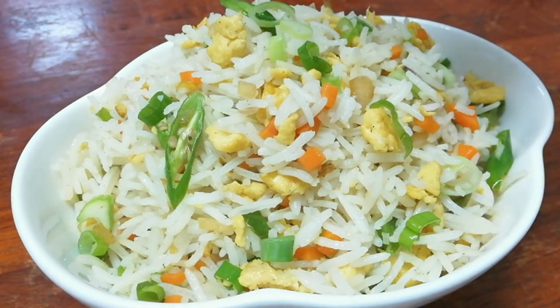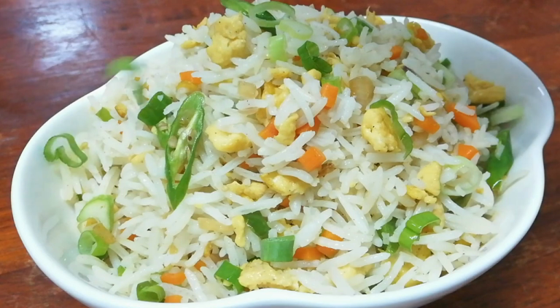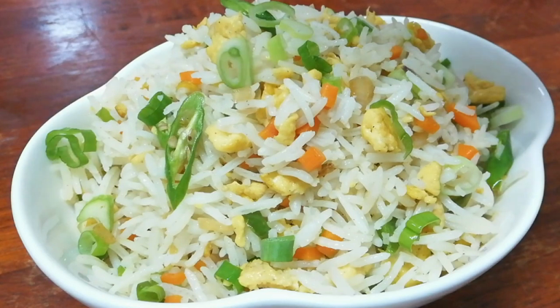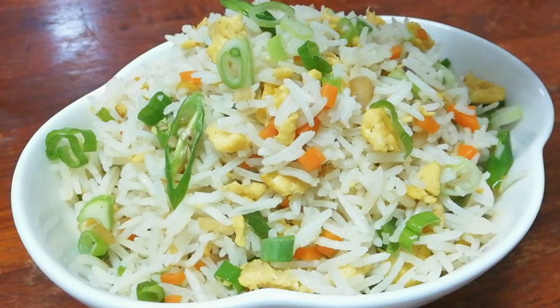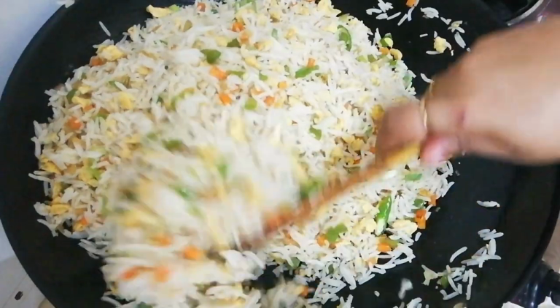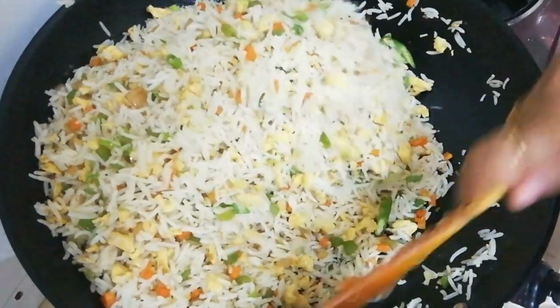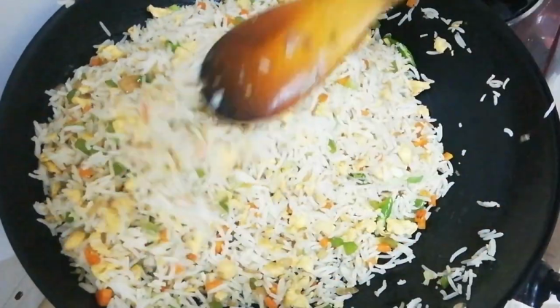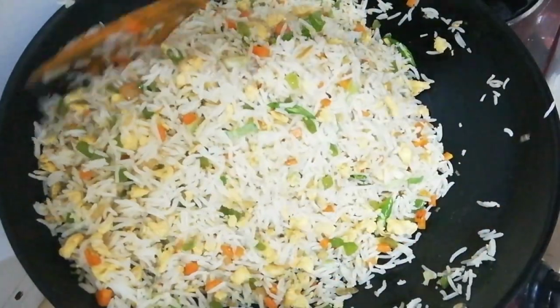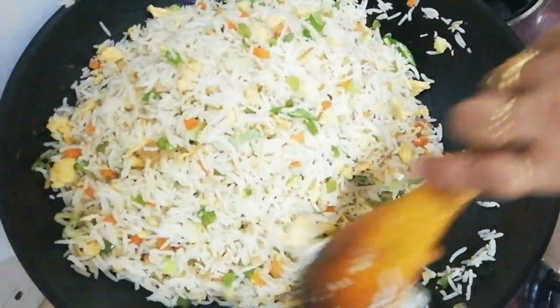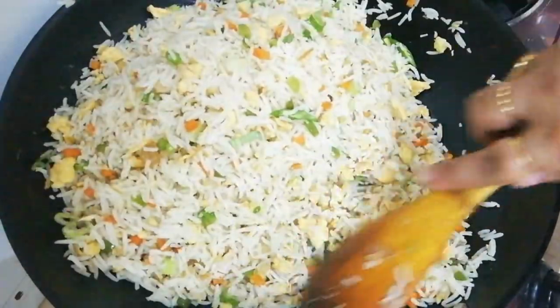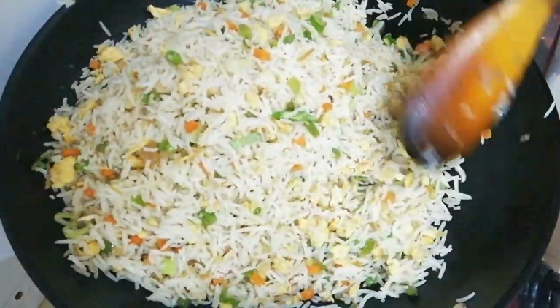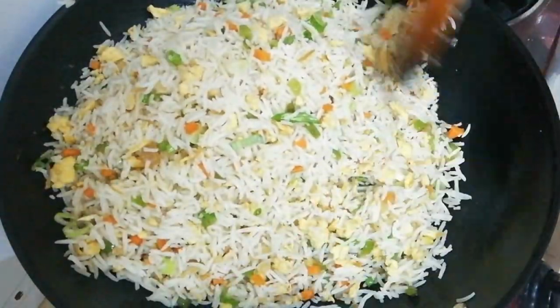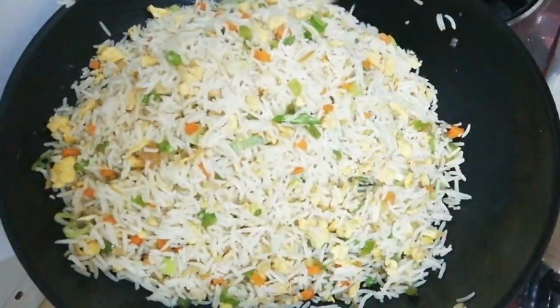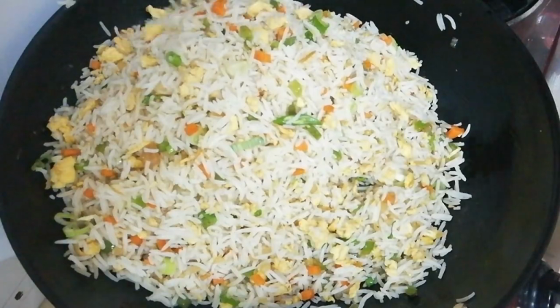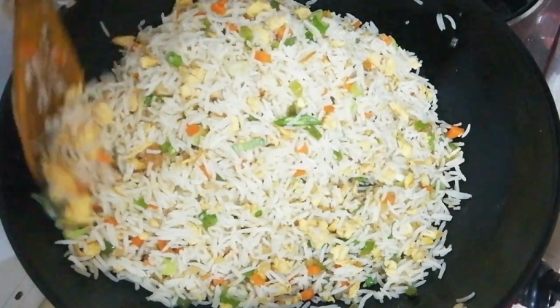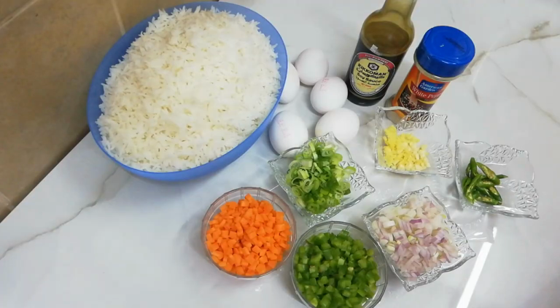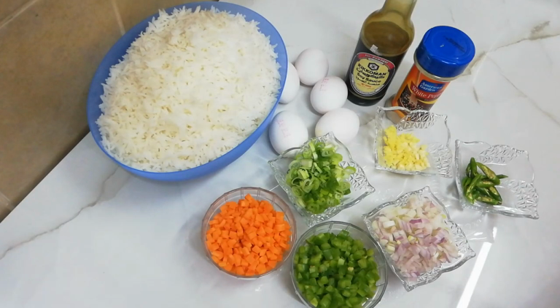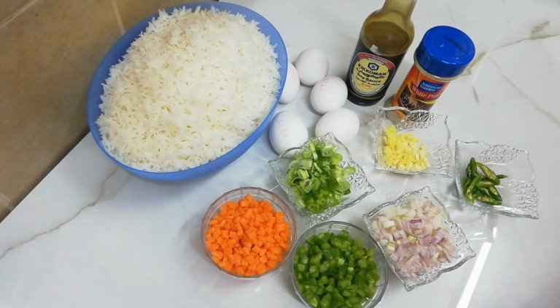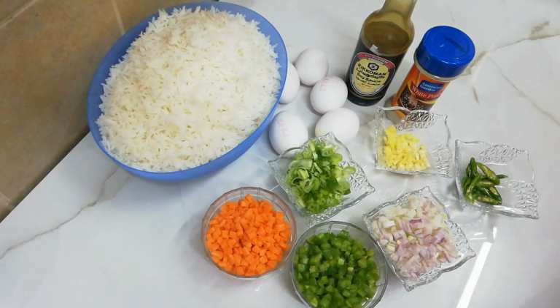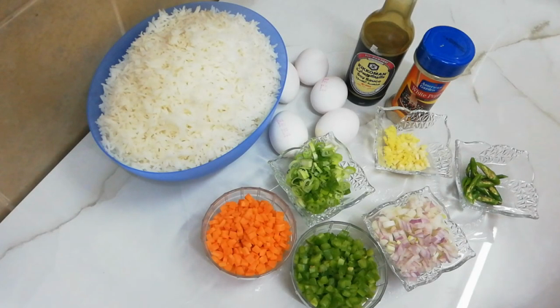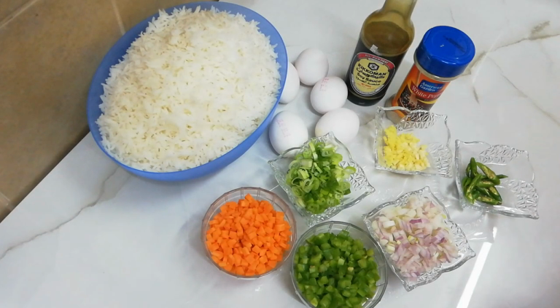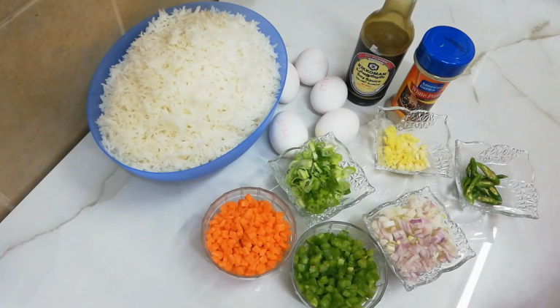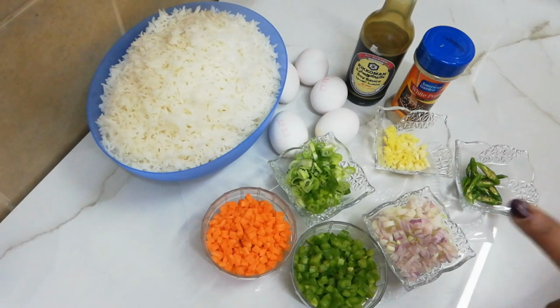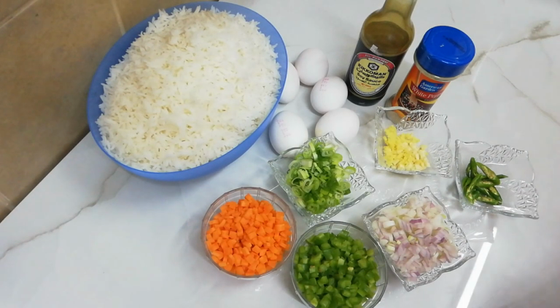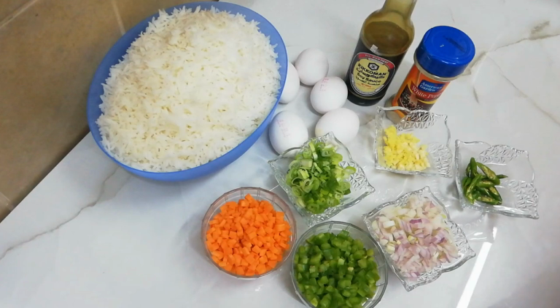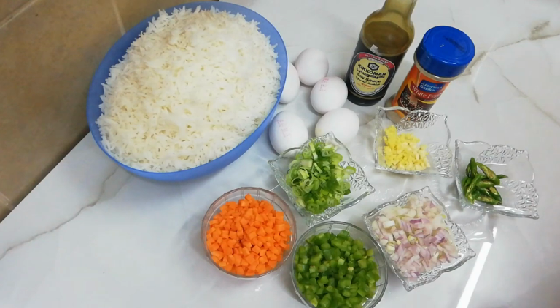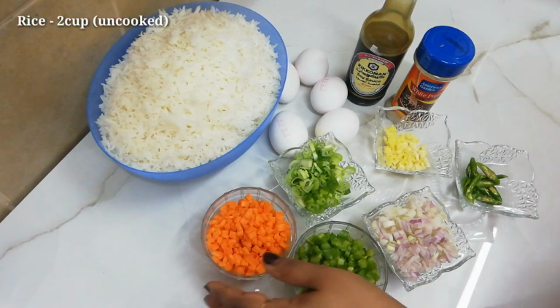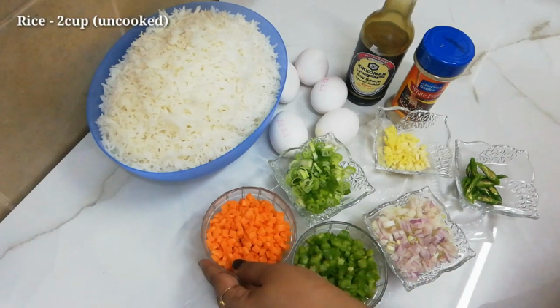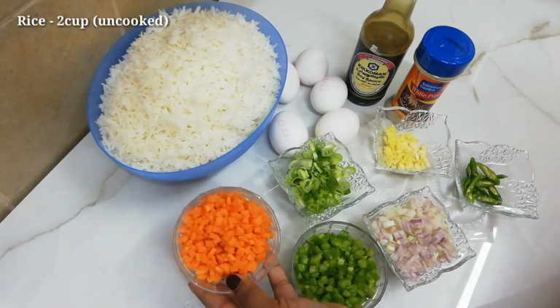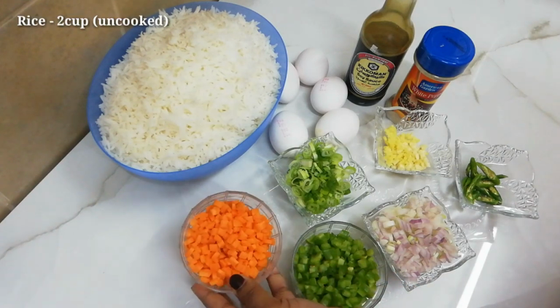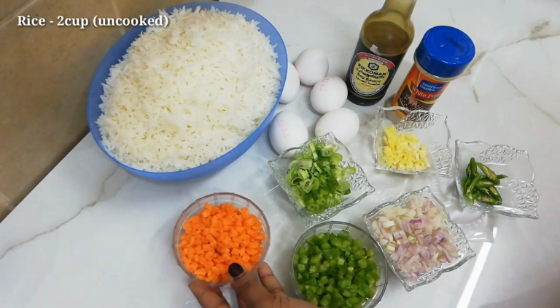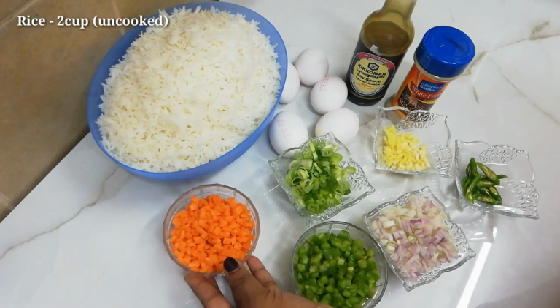We are making egg fried rice. We have made egg fried rice in six pieces.